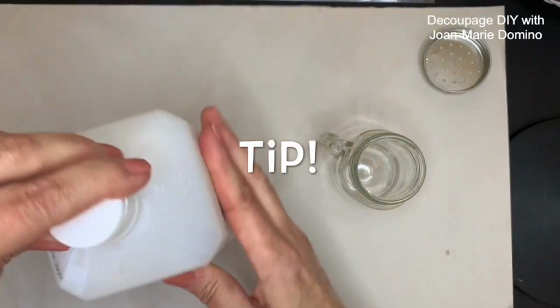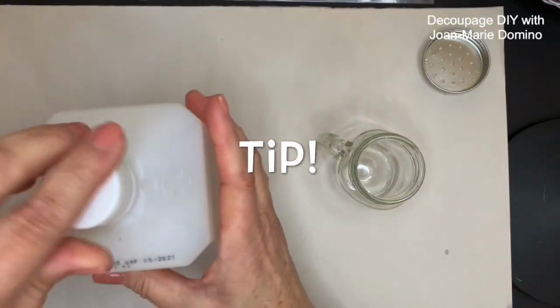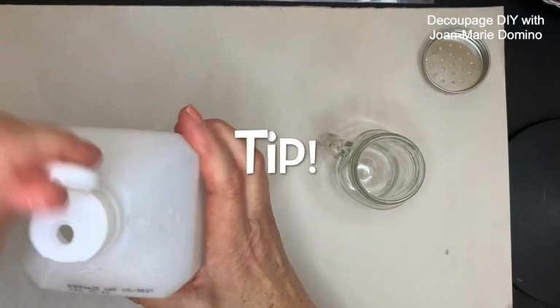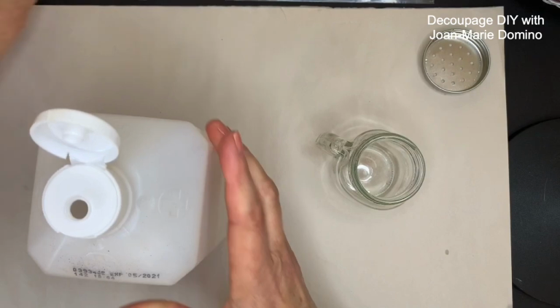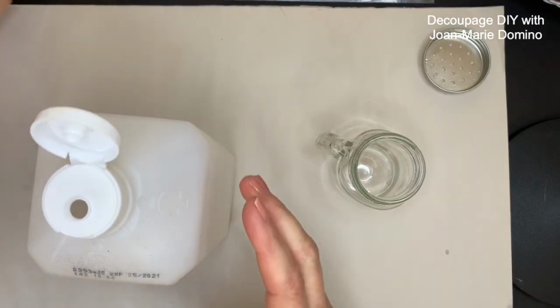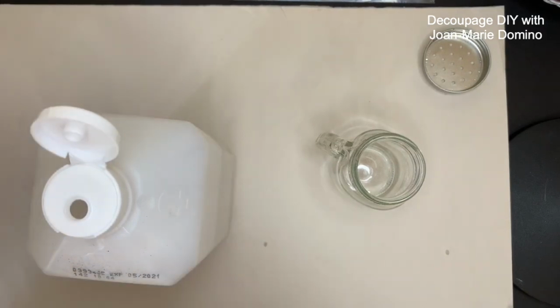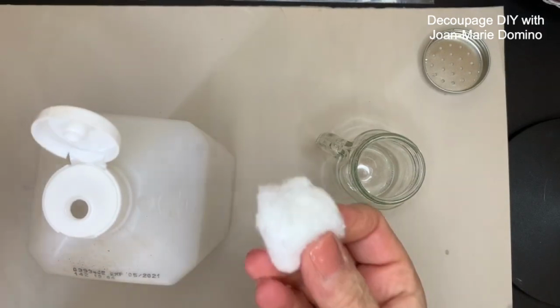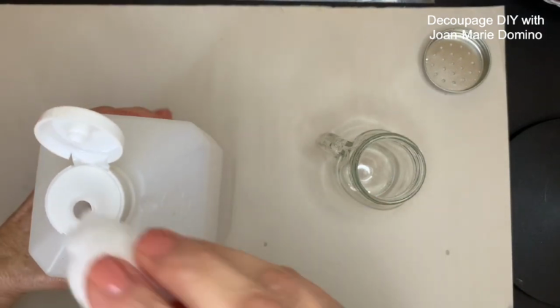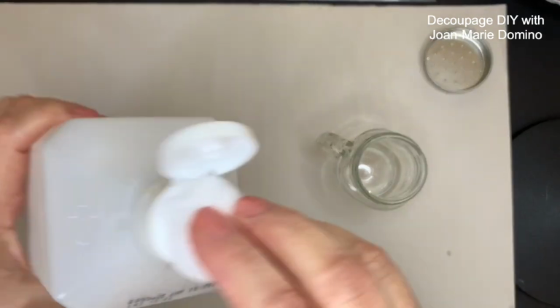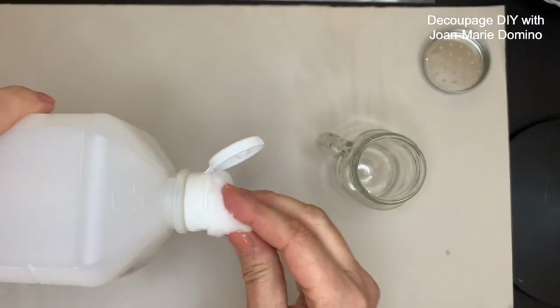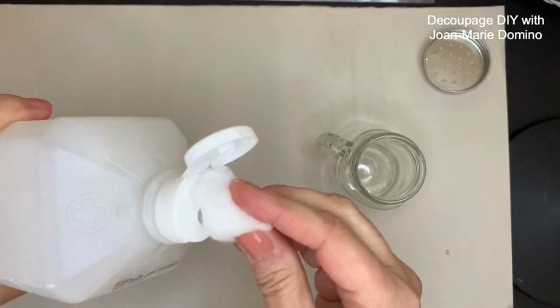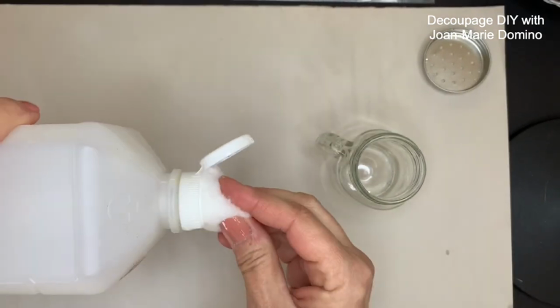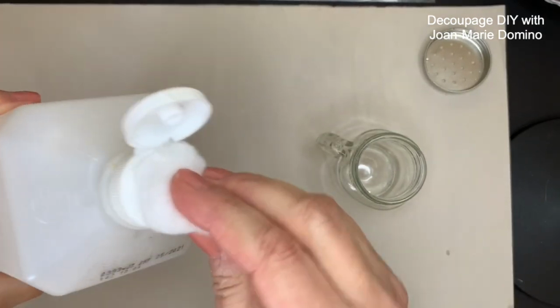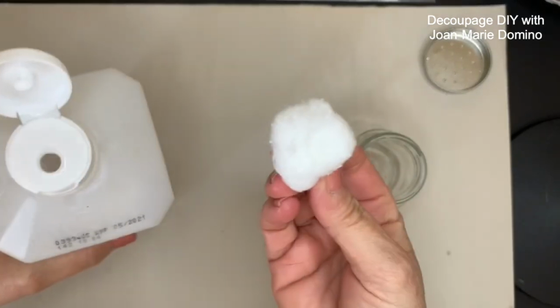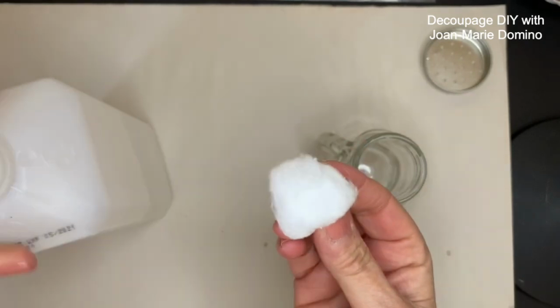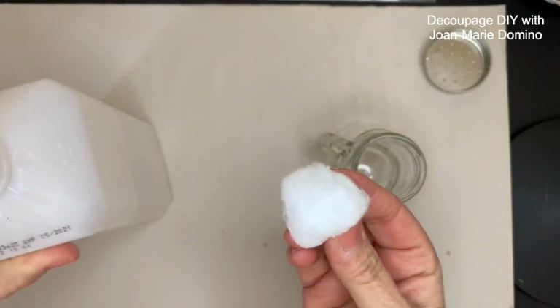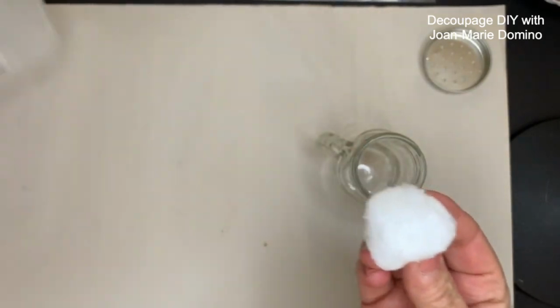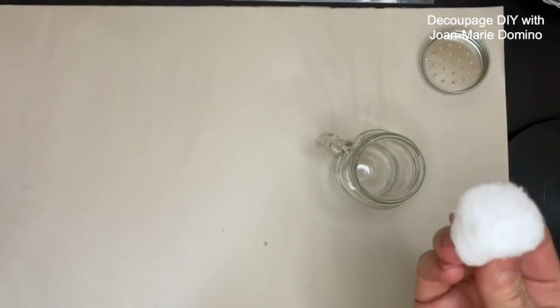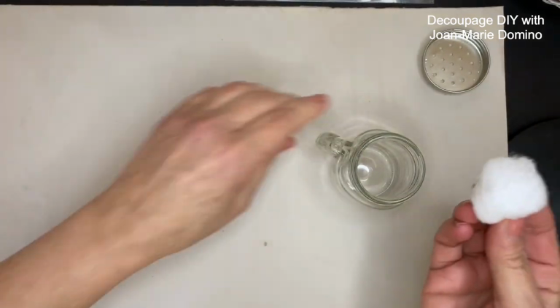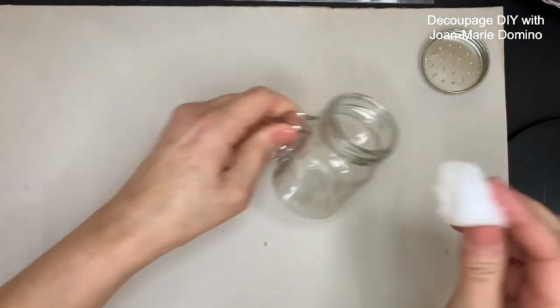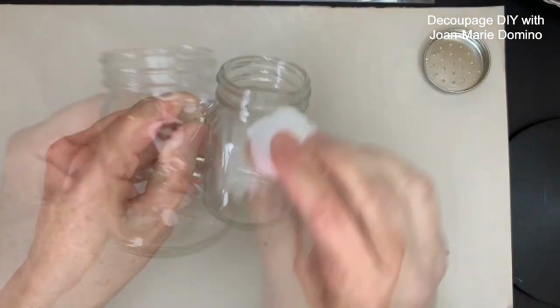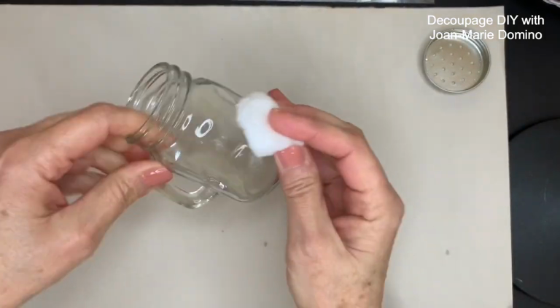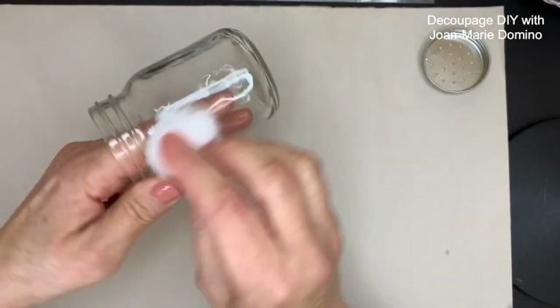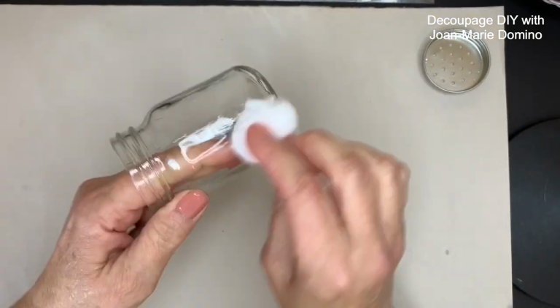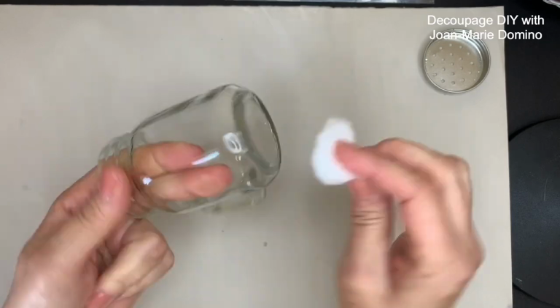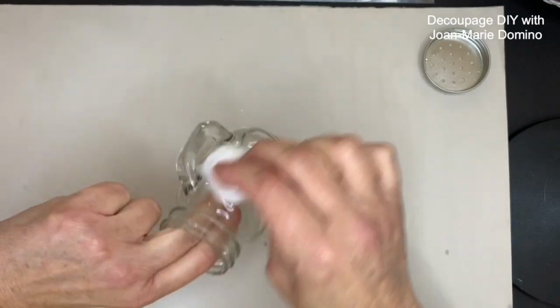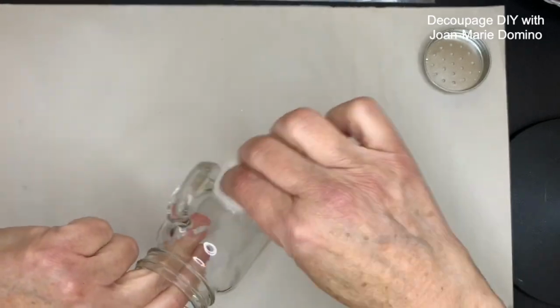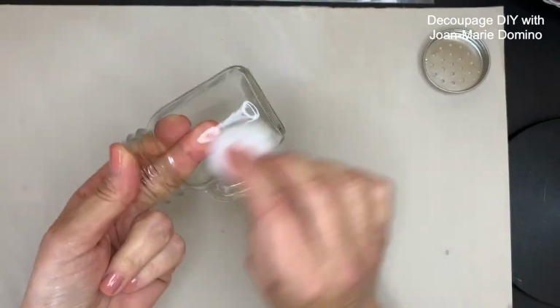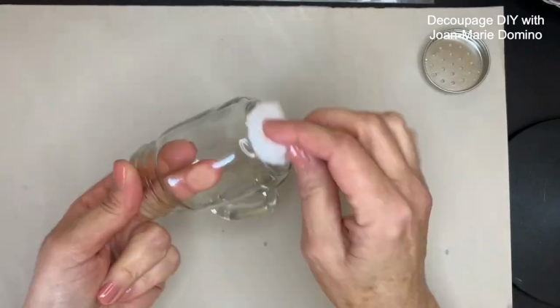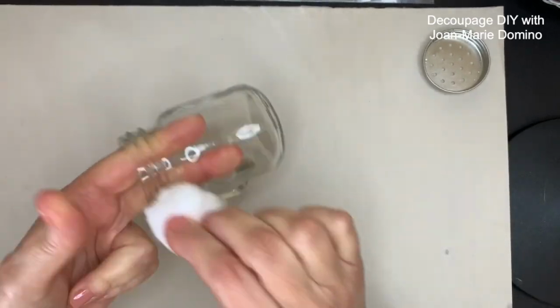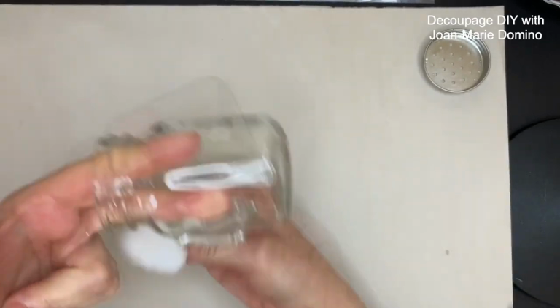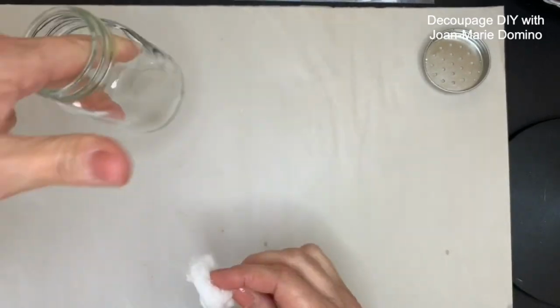I'm going to put the alcohol onto a cotton ball and go over the entire surface. It just gets rid of any oils or residue from handling. As I like to say, it gives me a nice squeaky clean to start with.